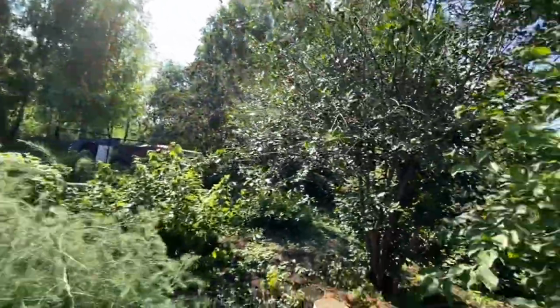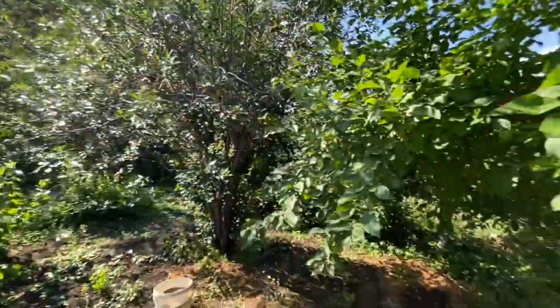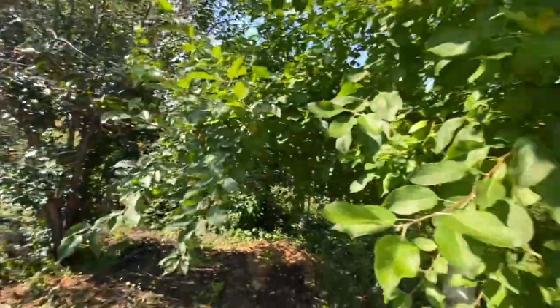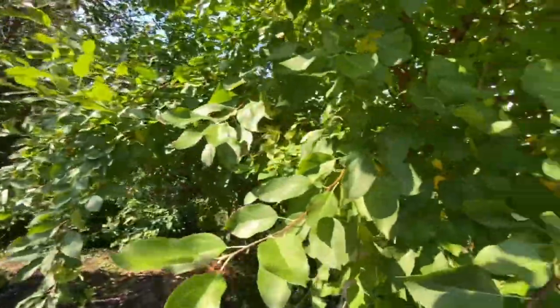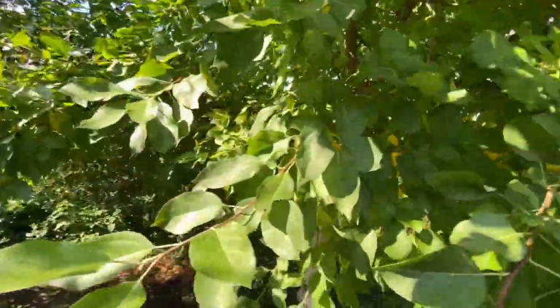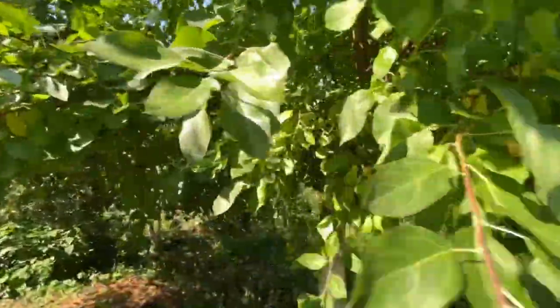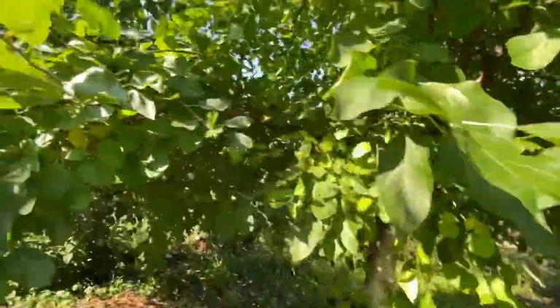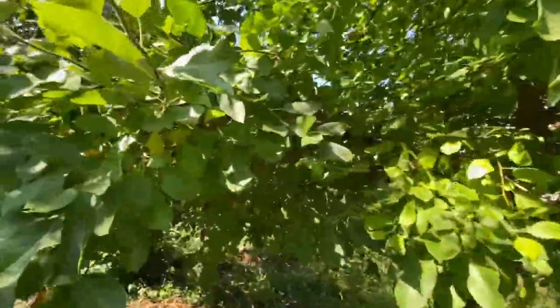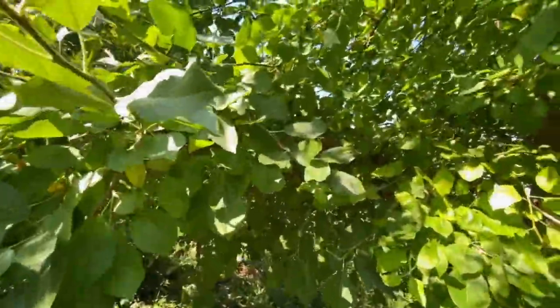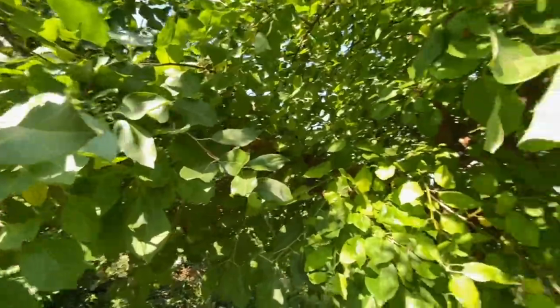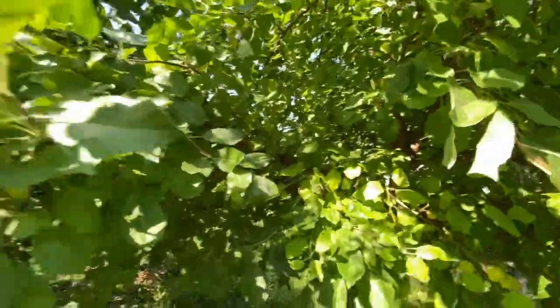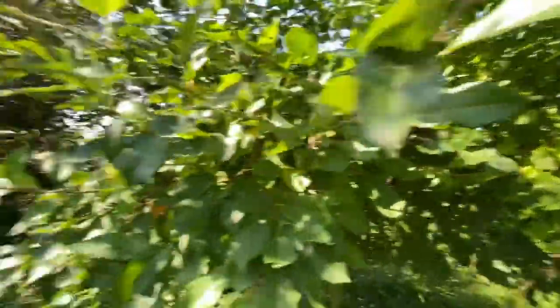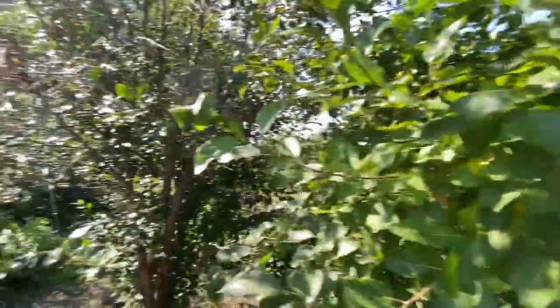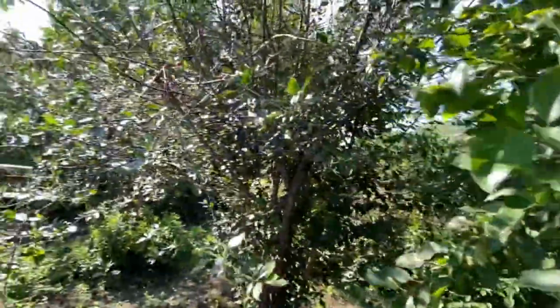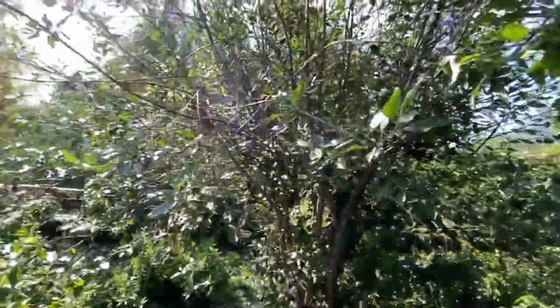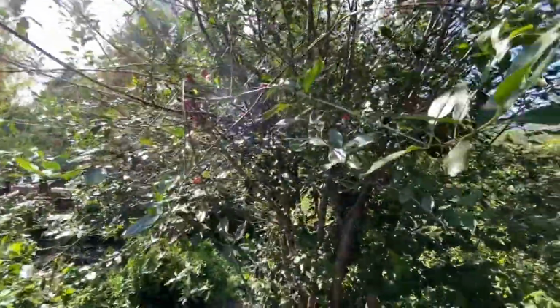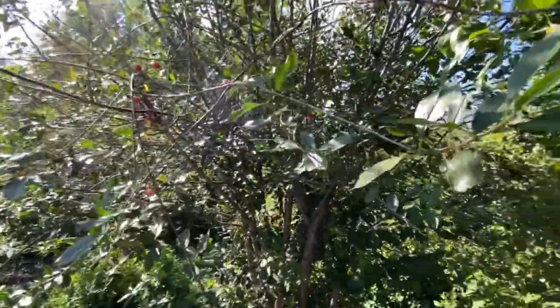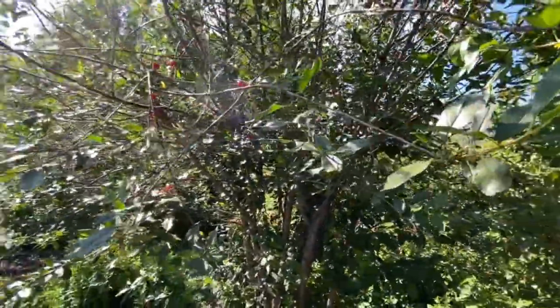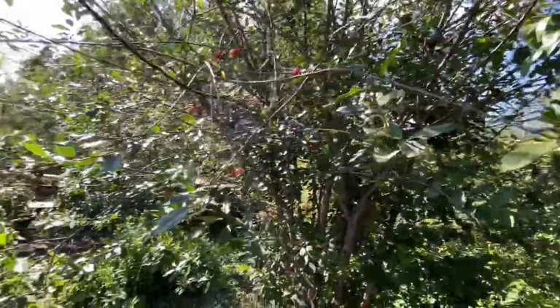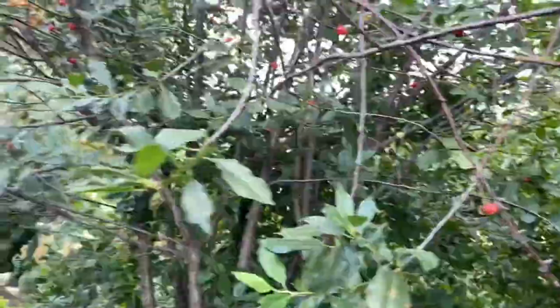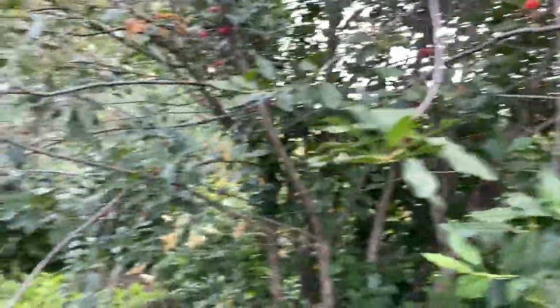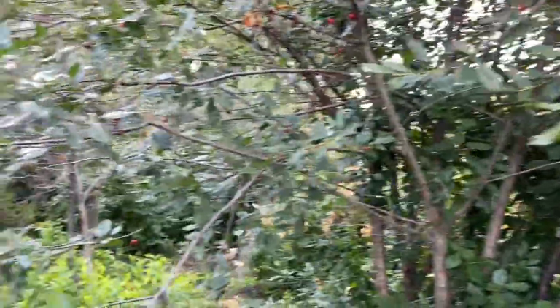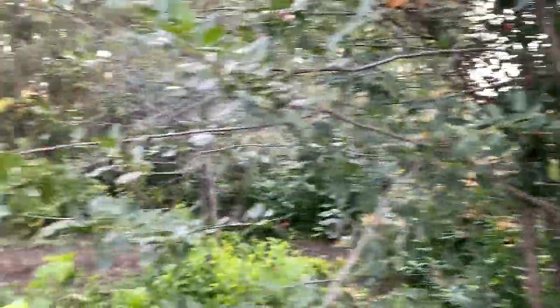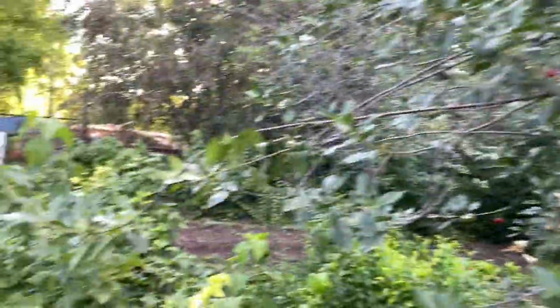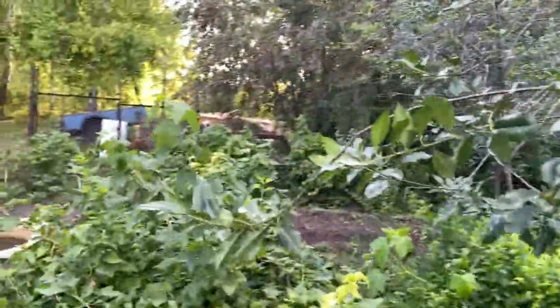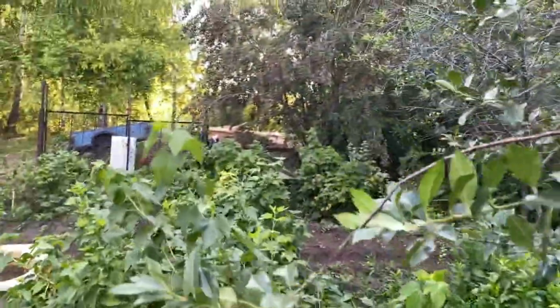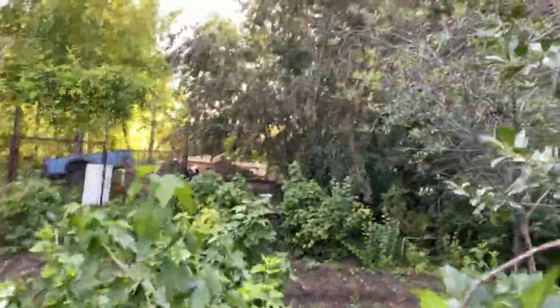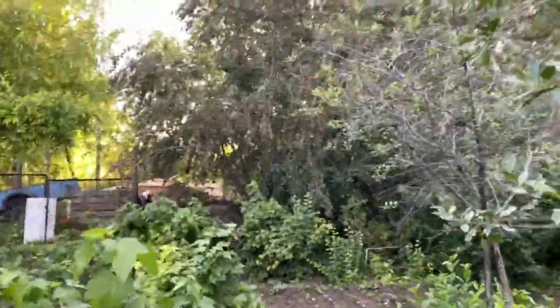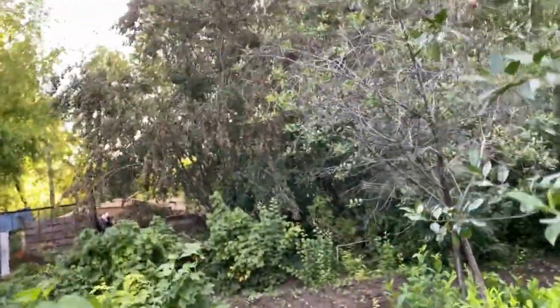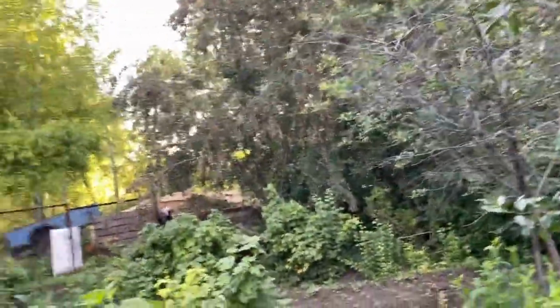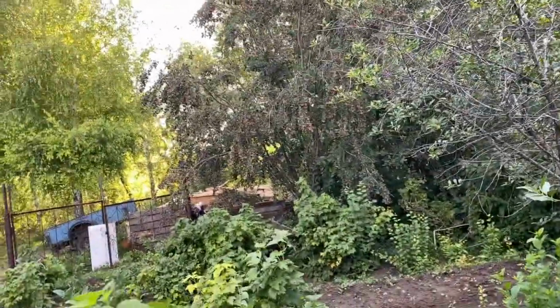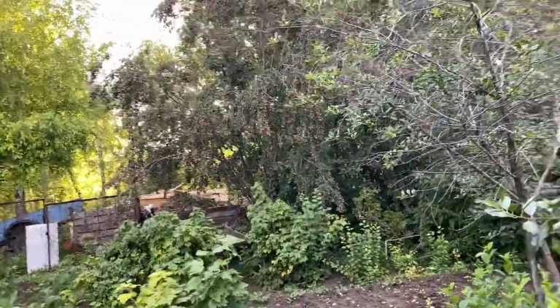Here it is — here is the cherry tree. And let's see, we're going a little farther back here.